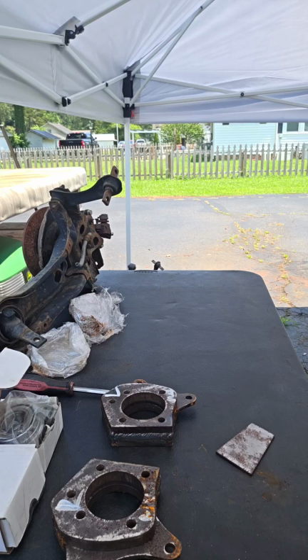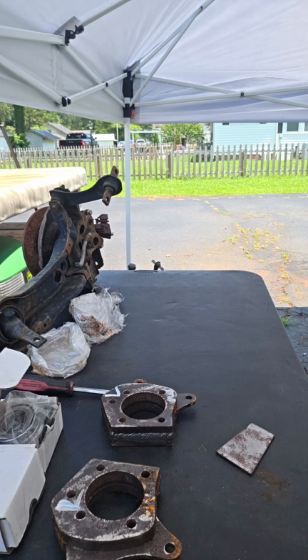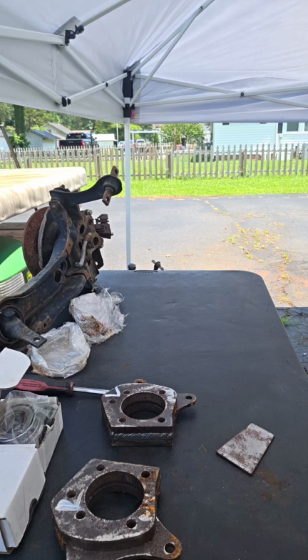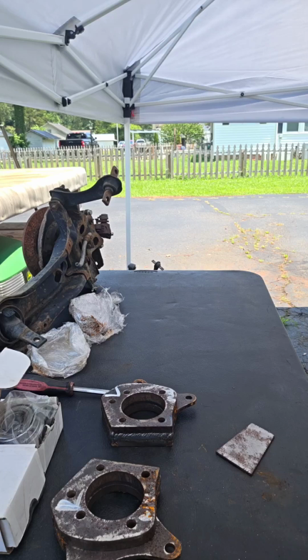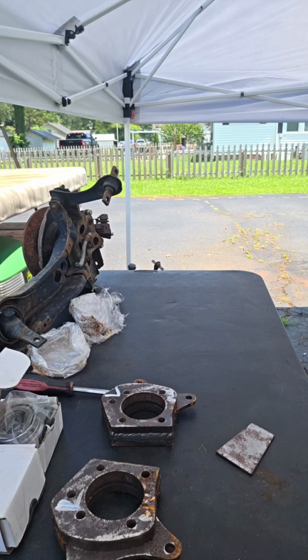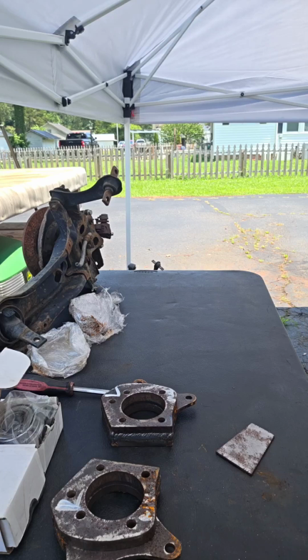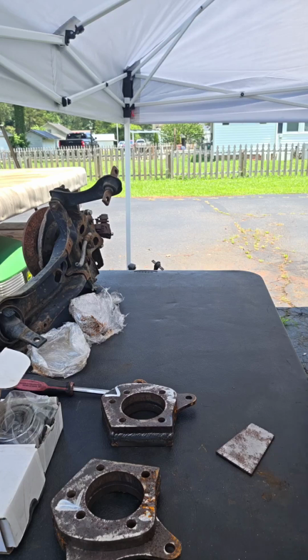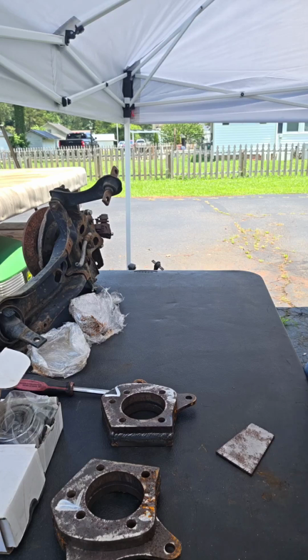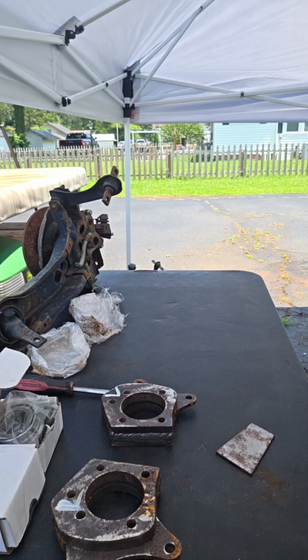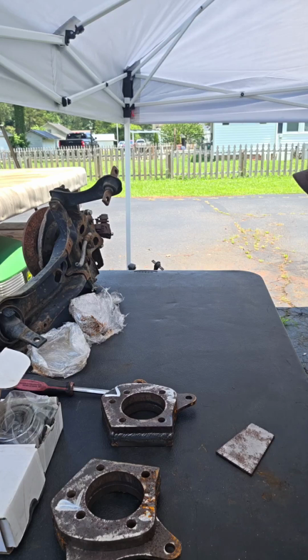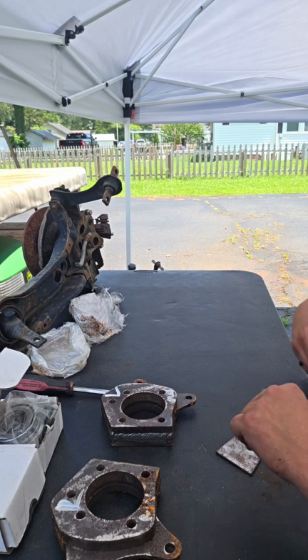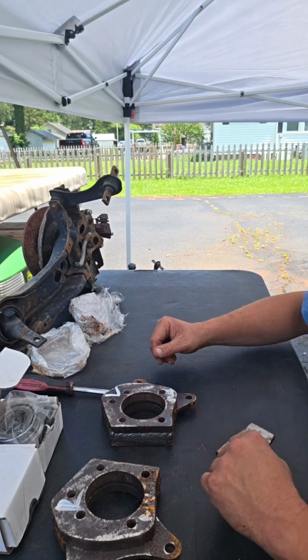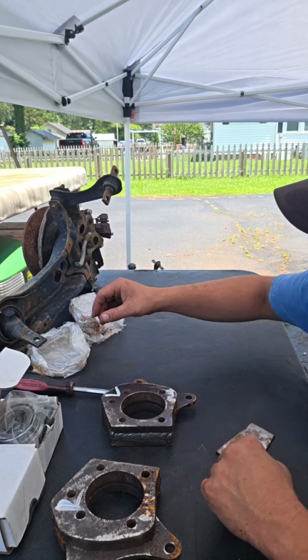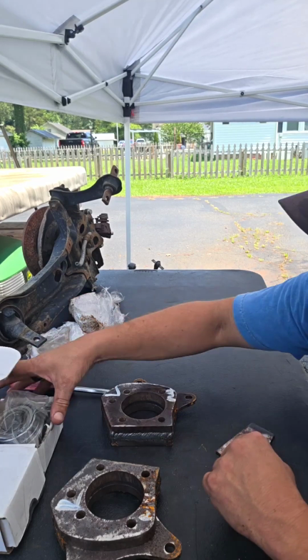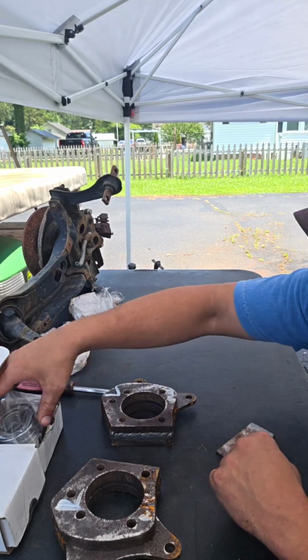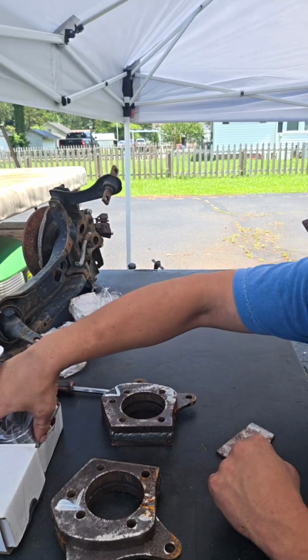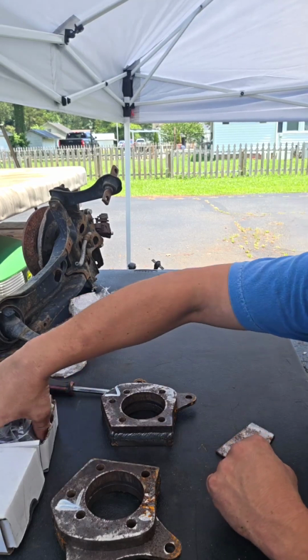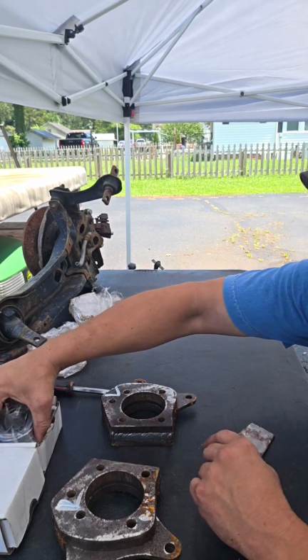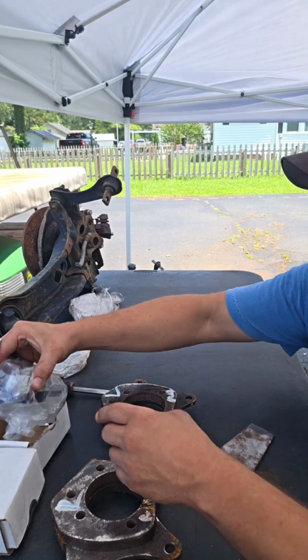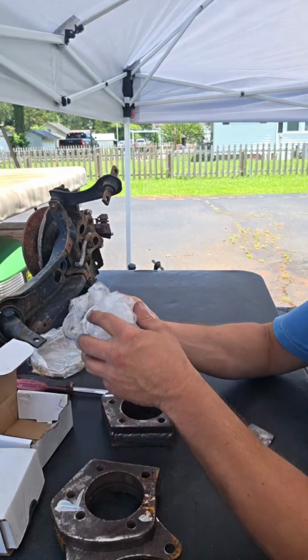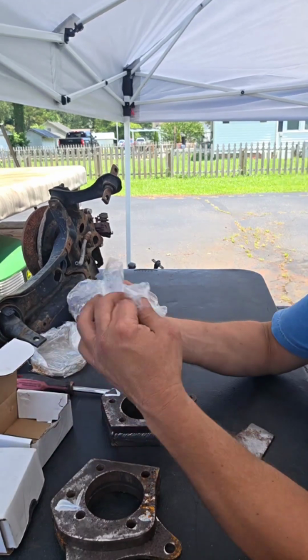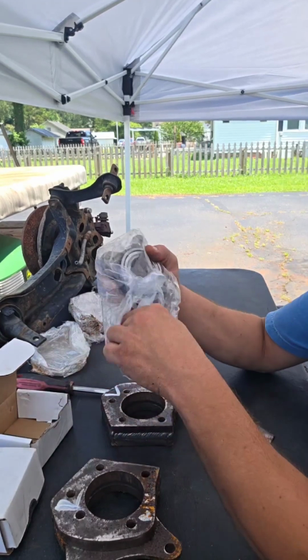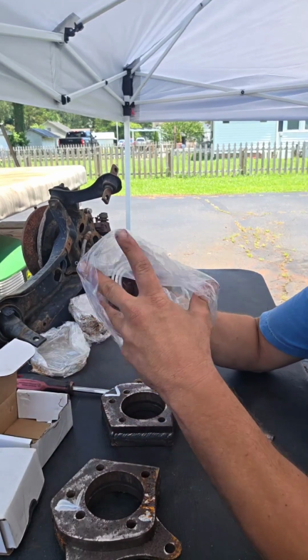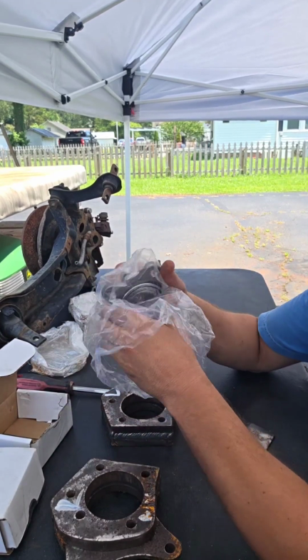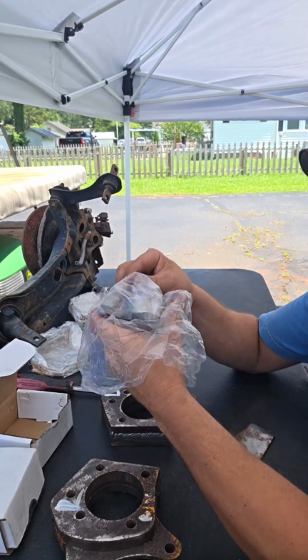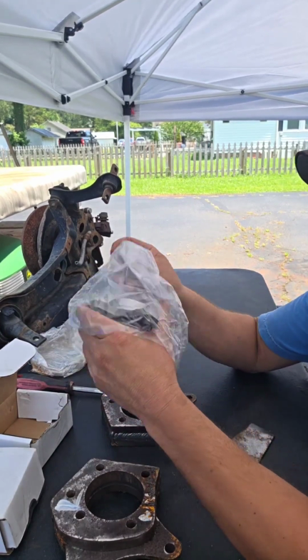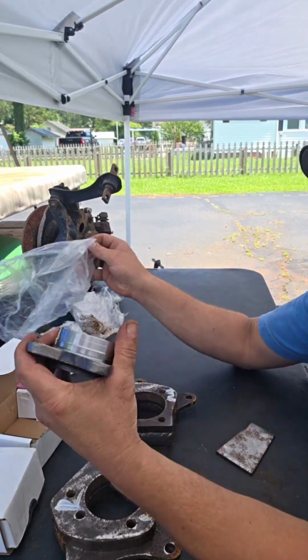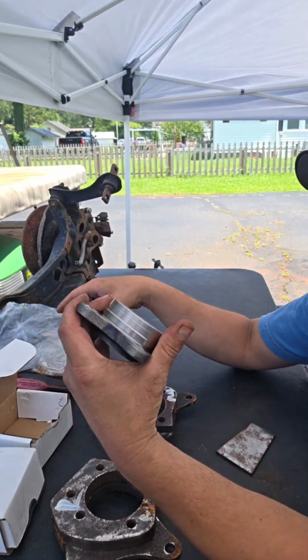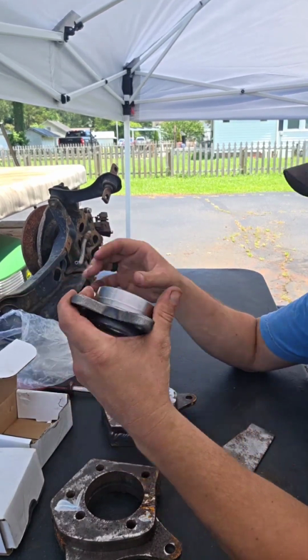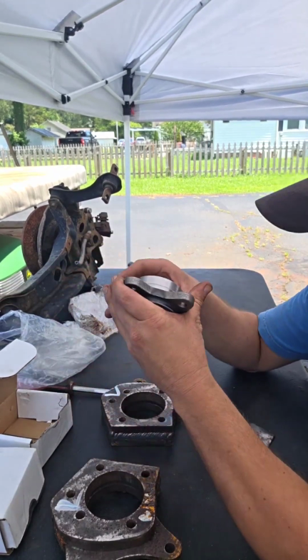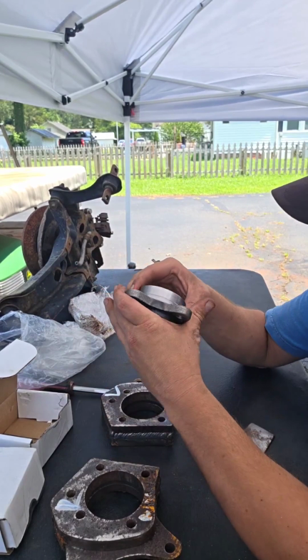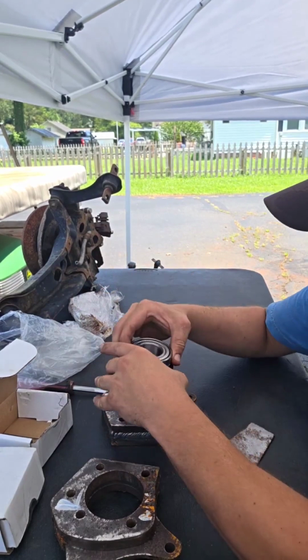I was looking up online — I'll have them send me digital instructions on how to do this better. So we're gonna go ahead — first off, these are wheel bearings from a Honda Insight.